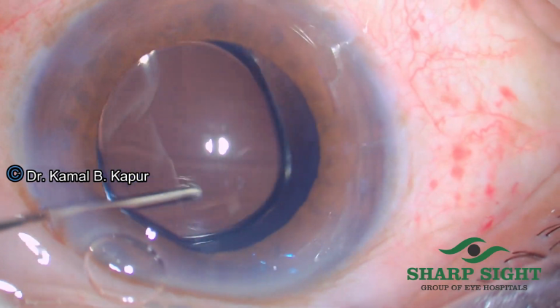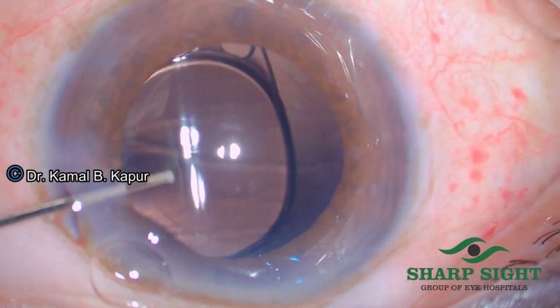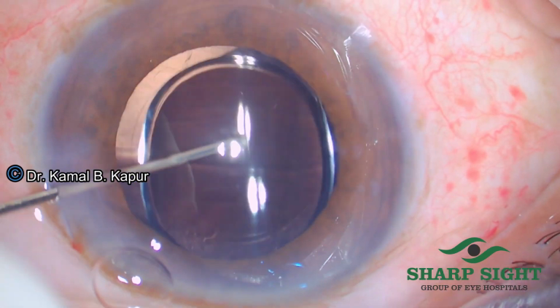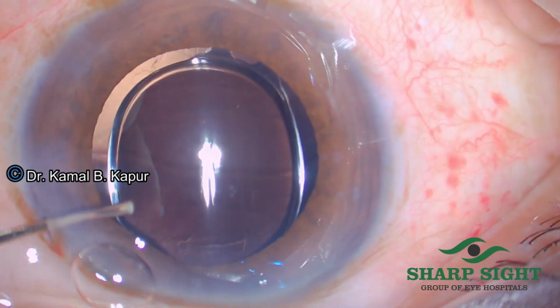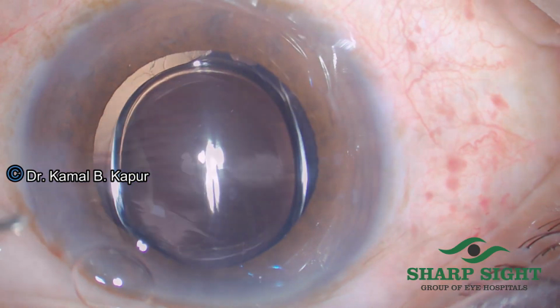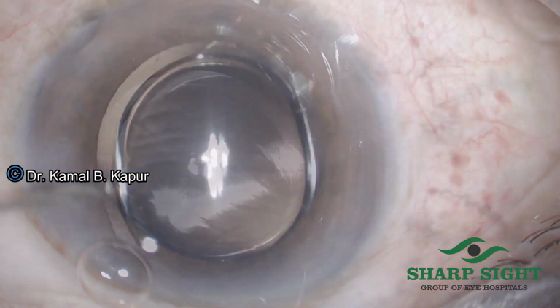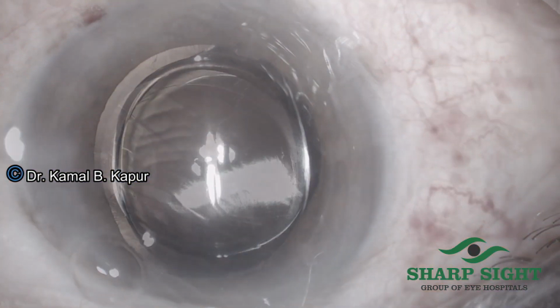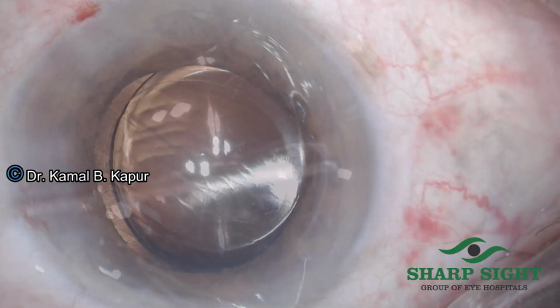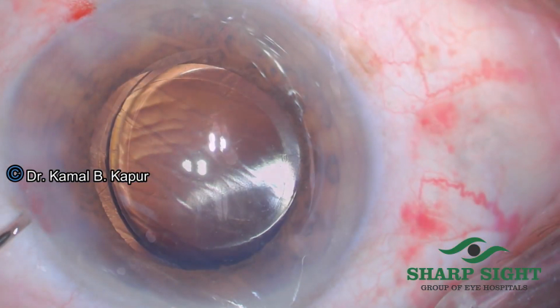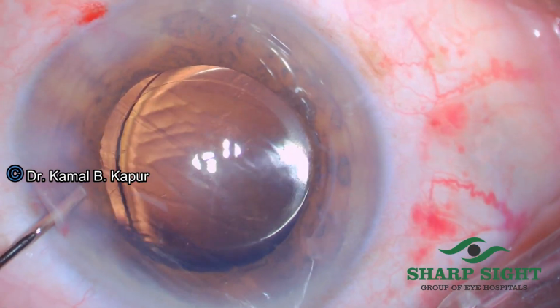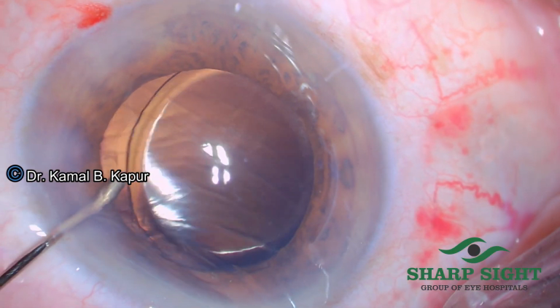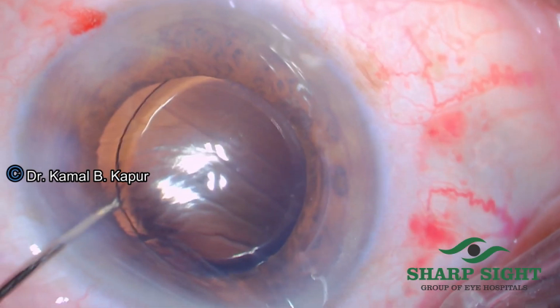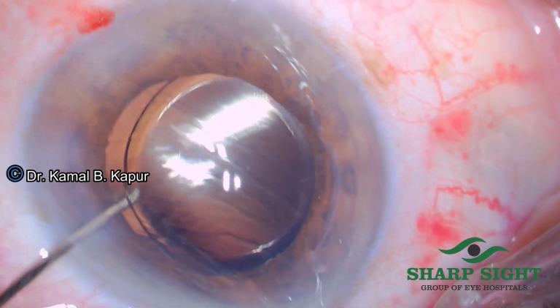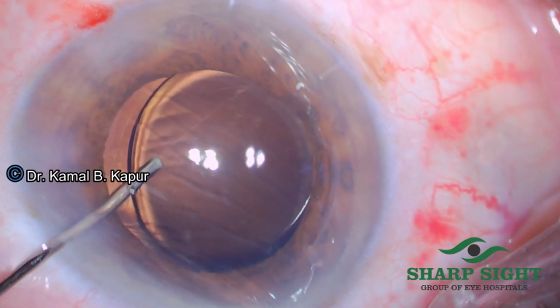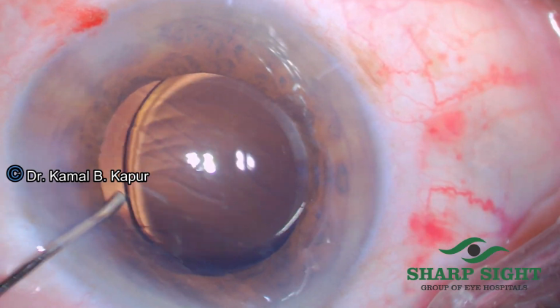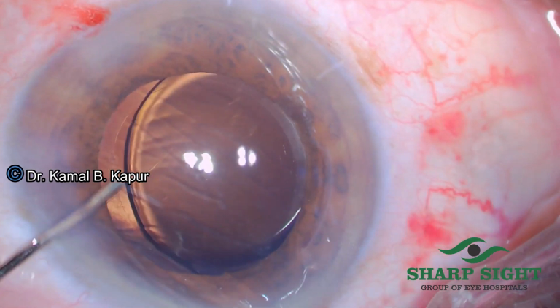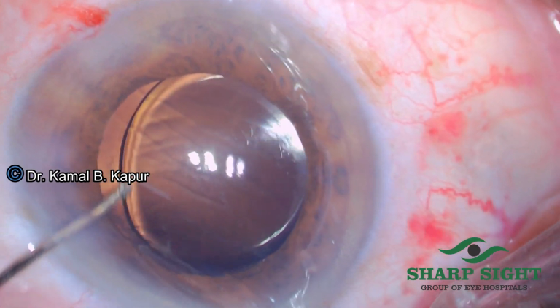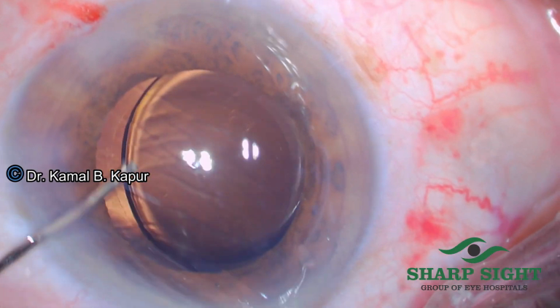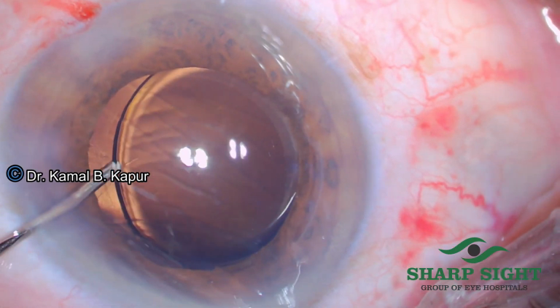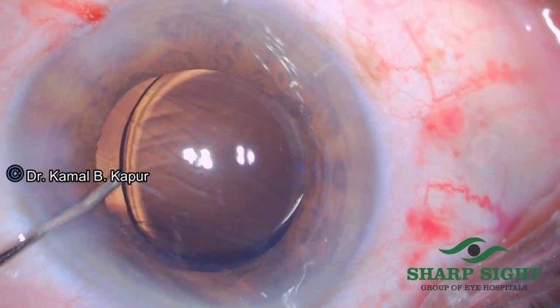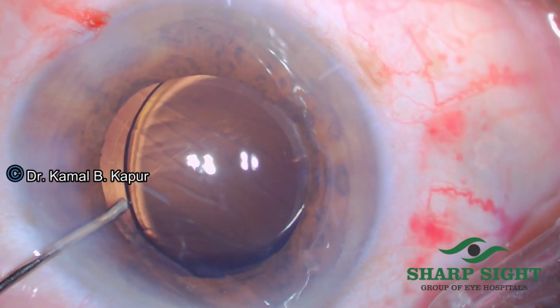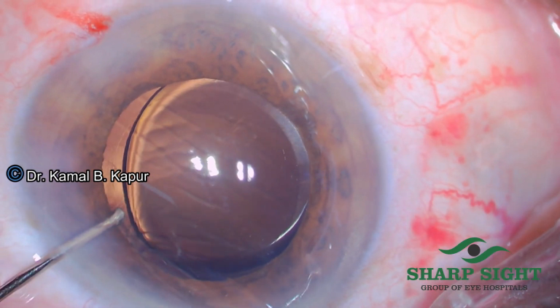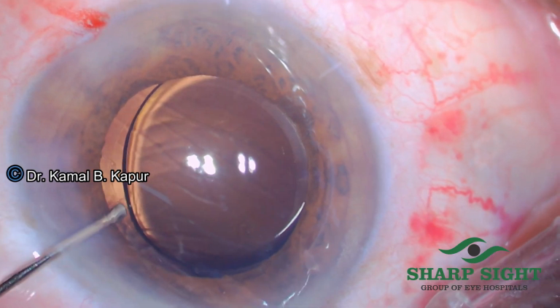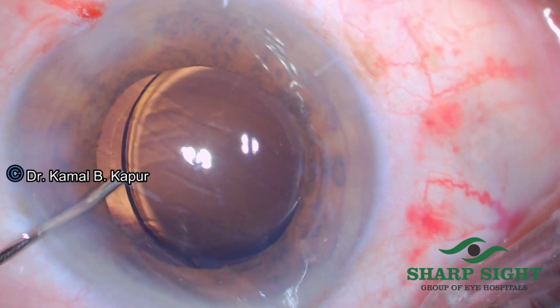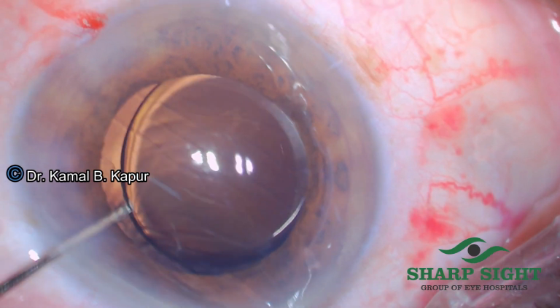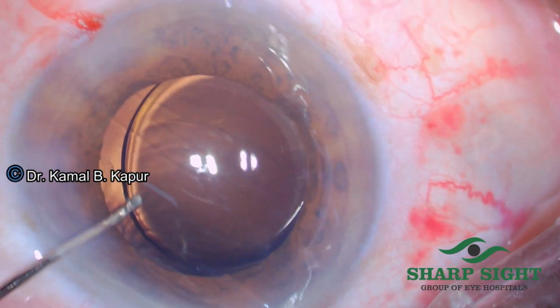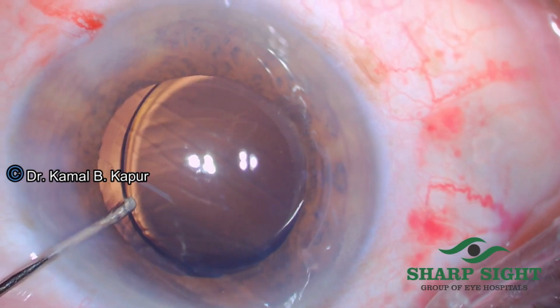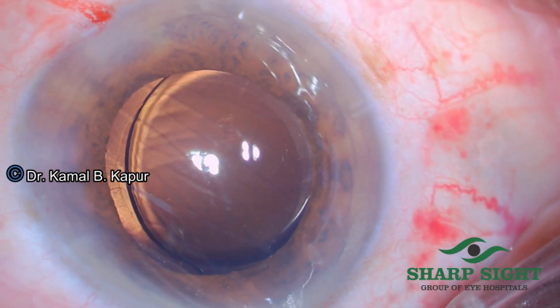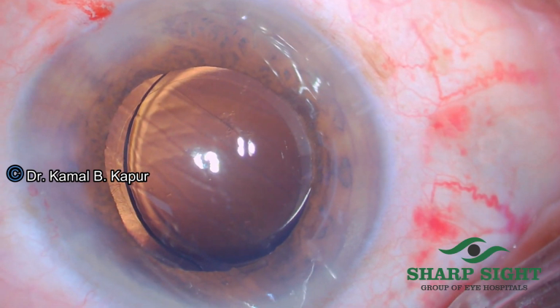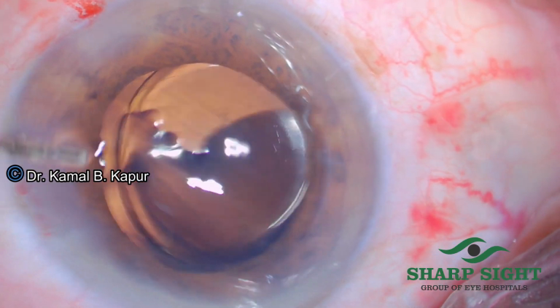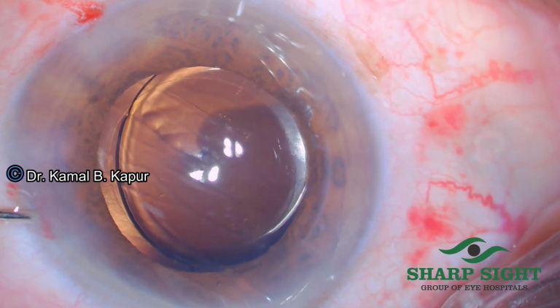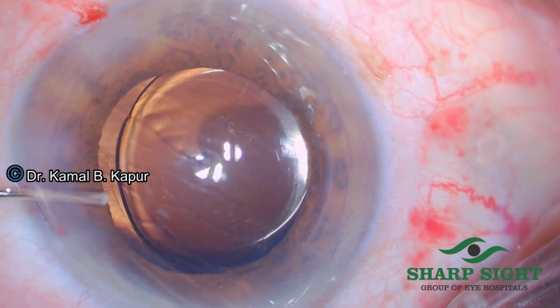Especially in cases where you are using a multifocal lens, this is a very good technique. Otherwise, residual cortical fibers will actually influence the visual outcome of the patient, even within the first few days of the post-operative period.